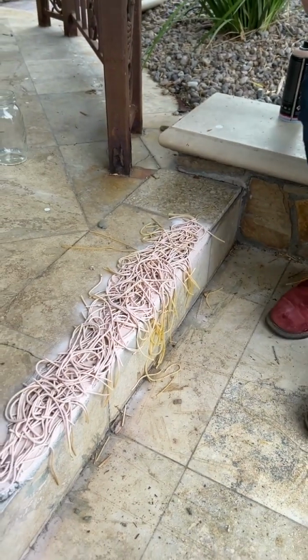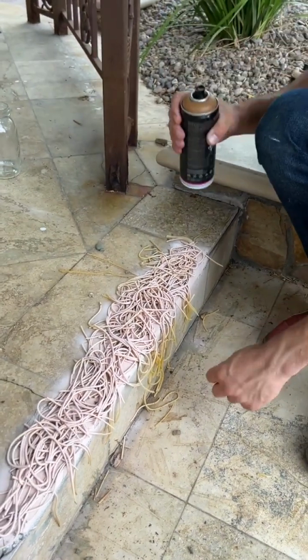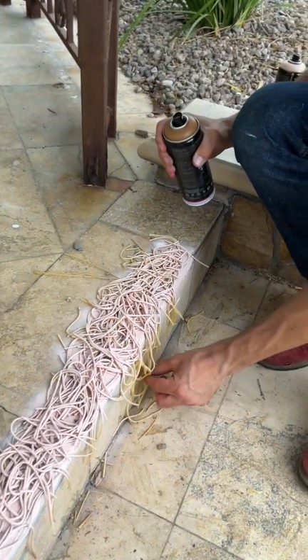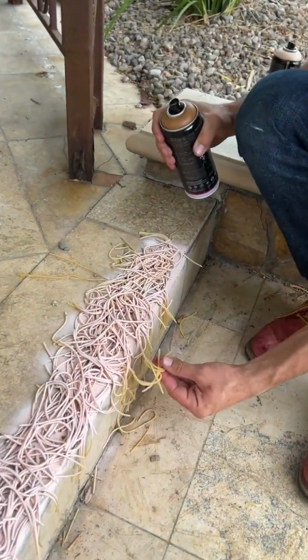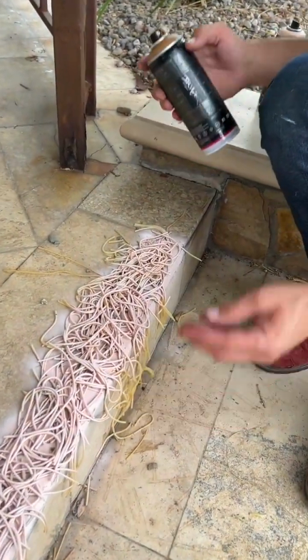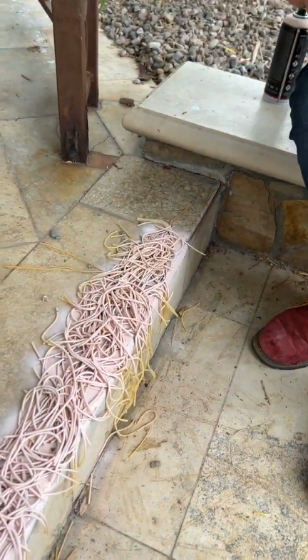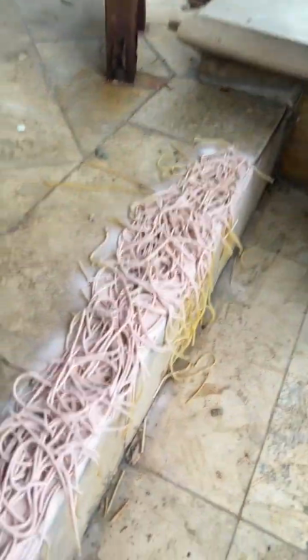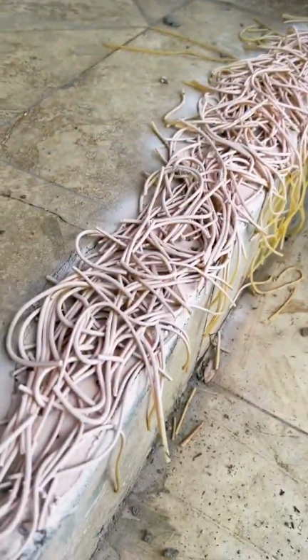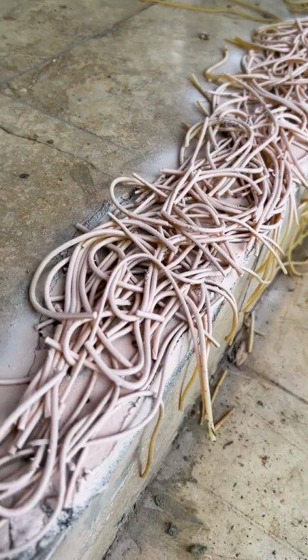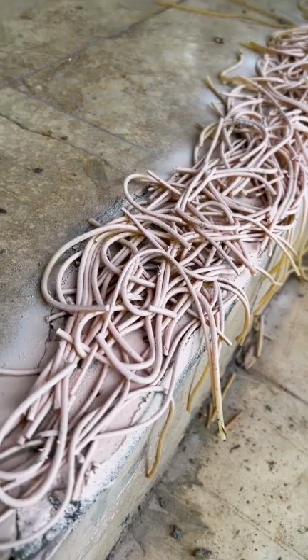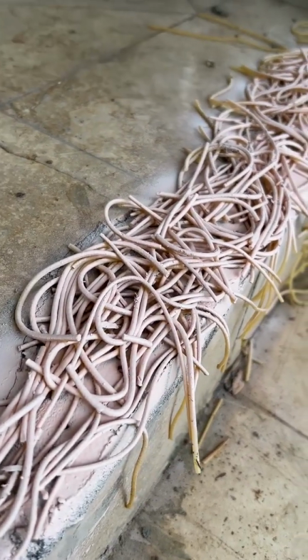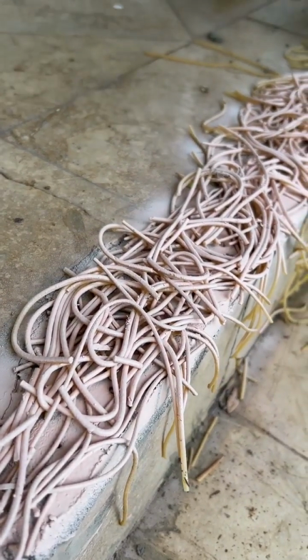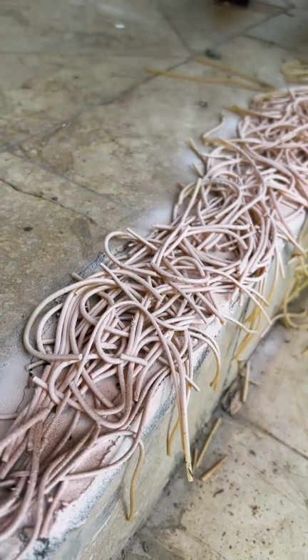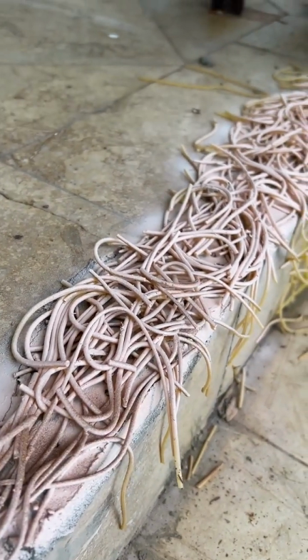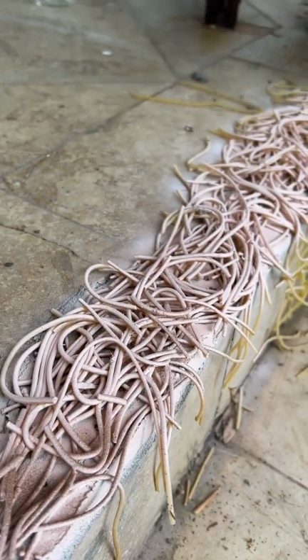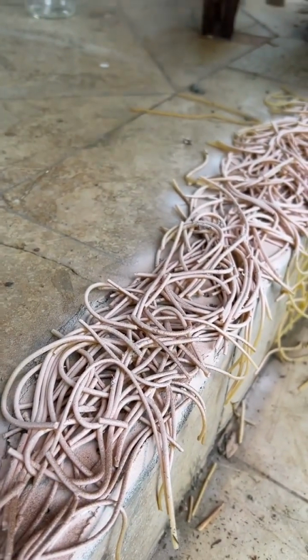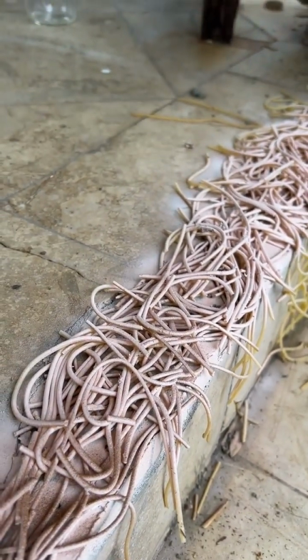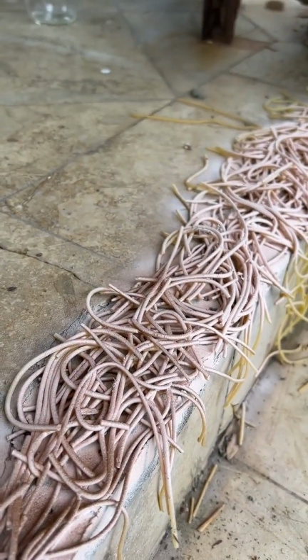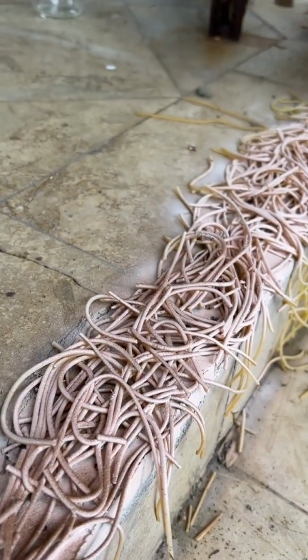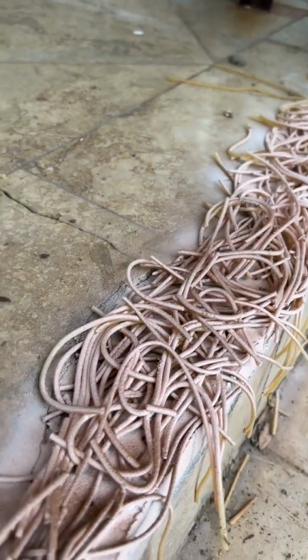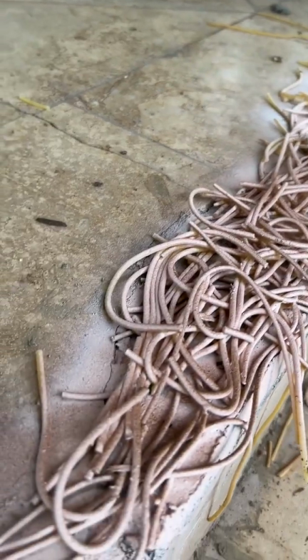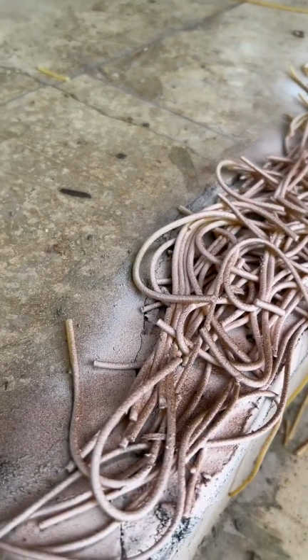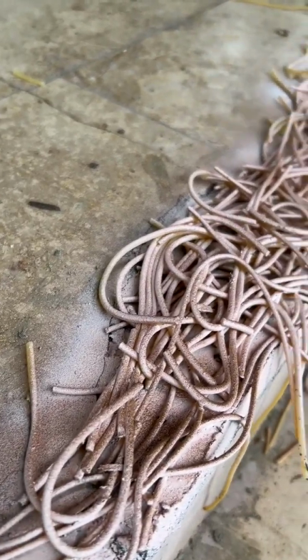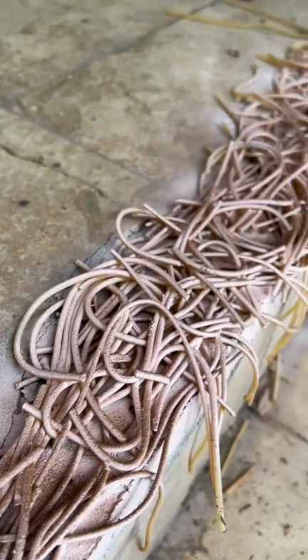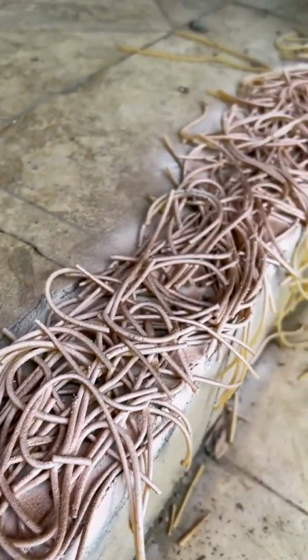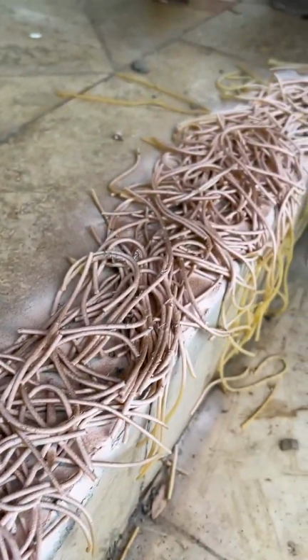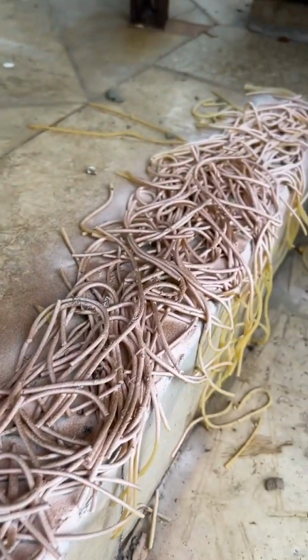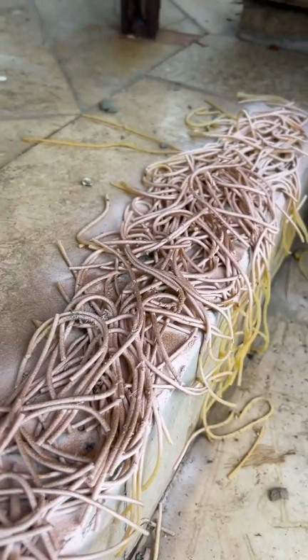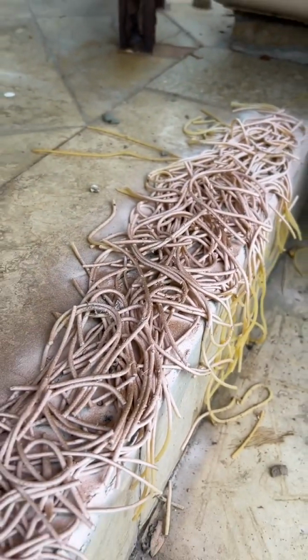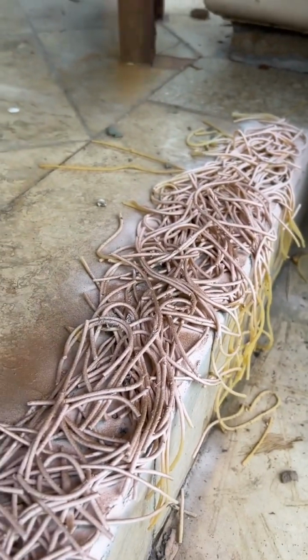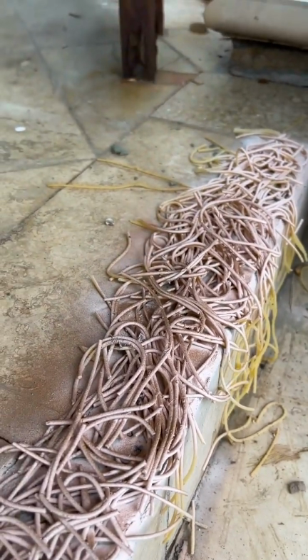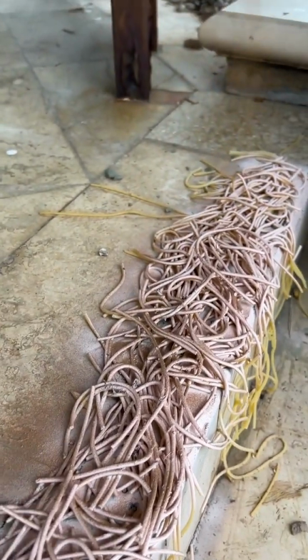So you ready? Now, don't worry about any of this hanging down — it's not important that the spaghetti hangs. That is actually looking a lot more like it's blending in with the marble here.